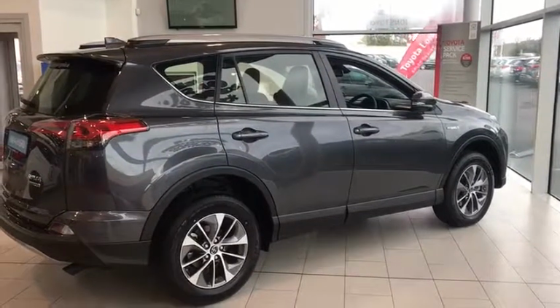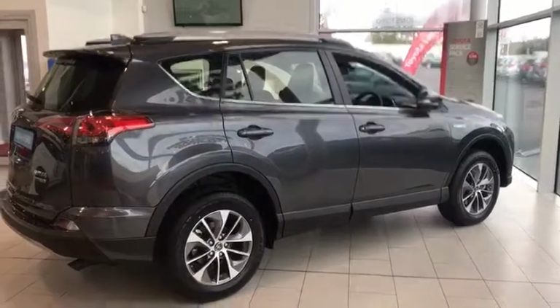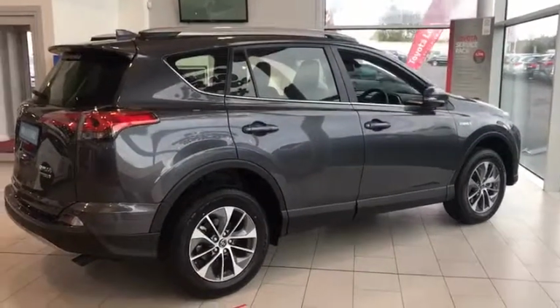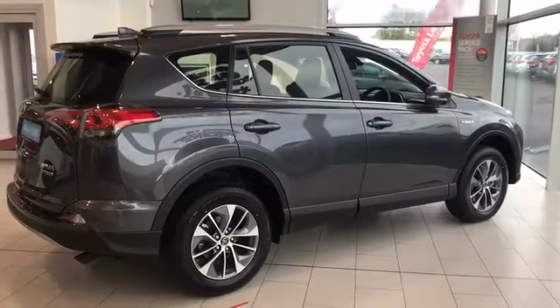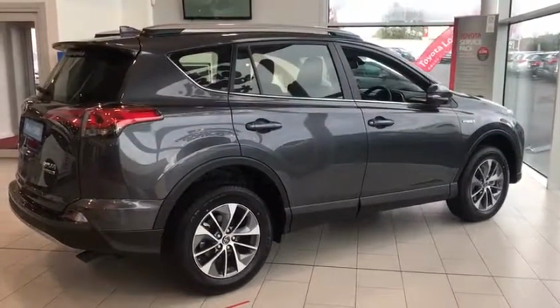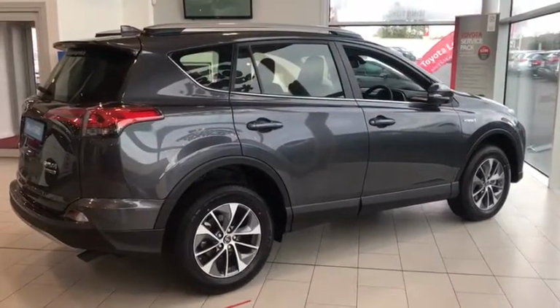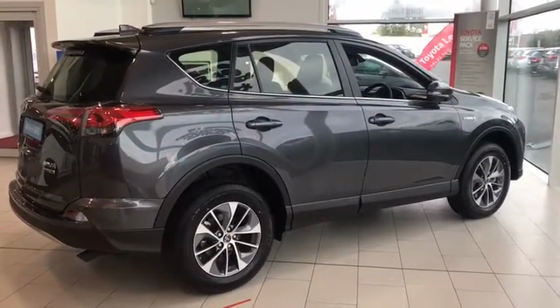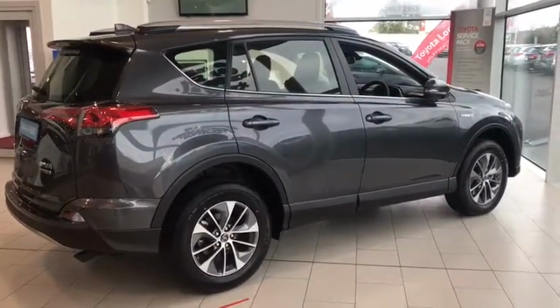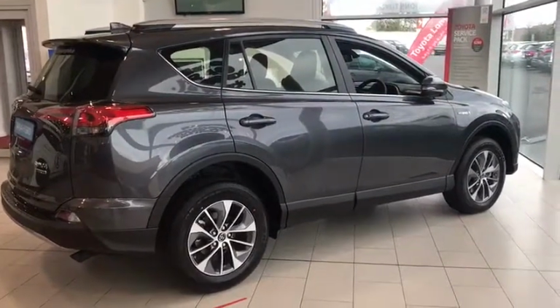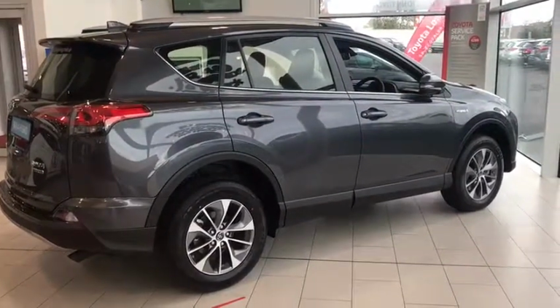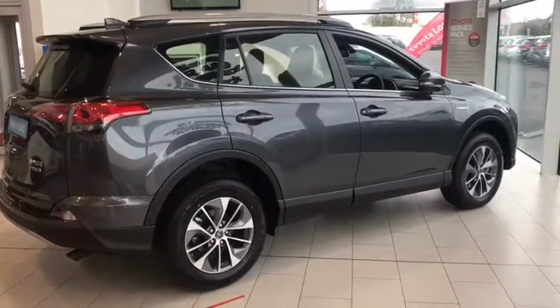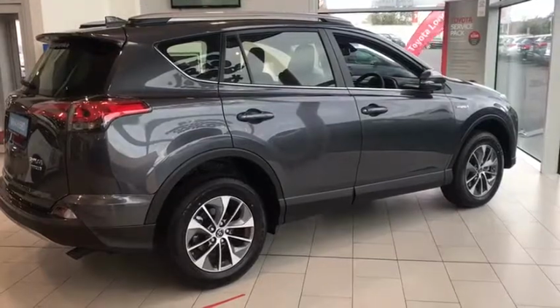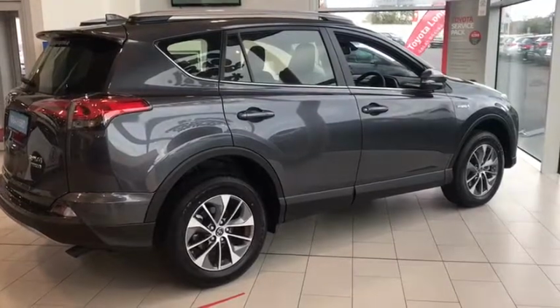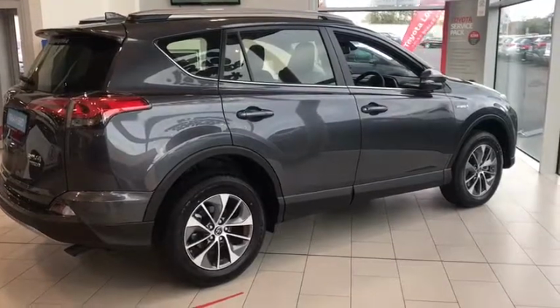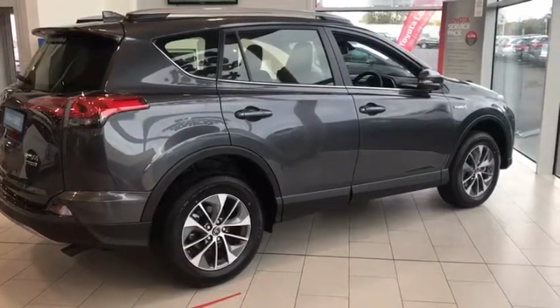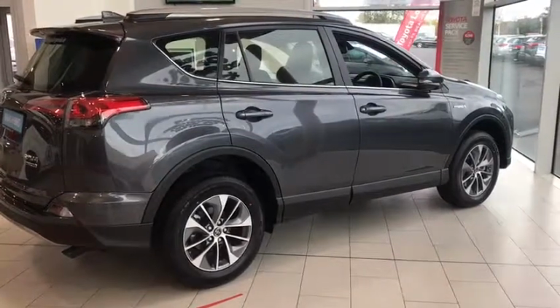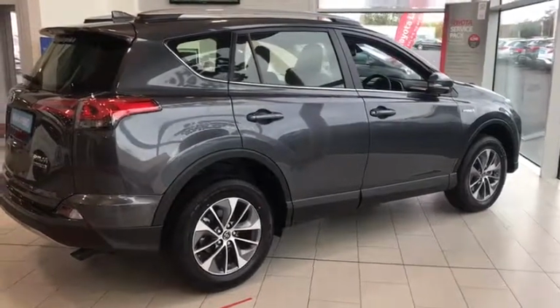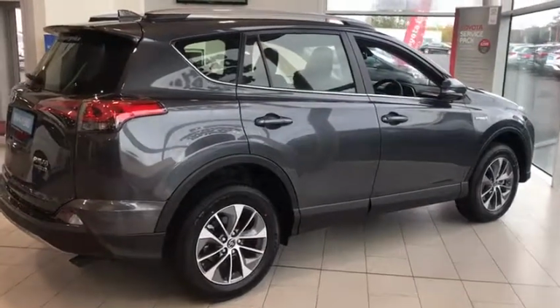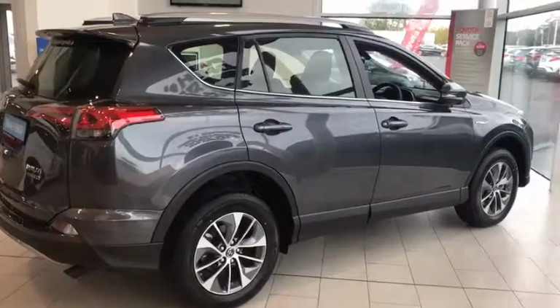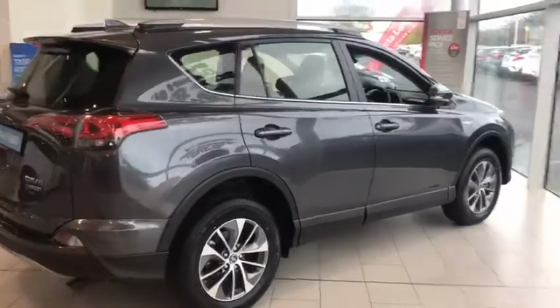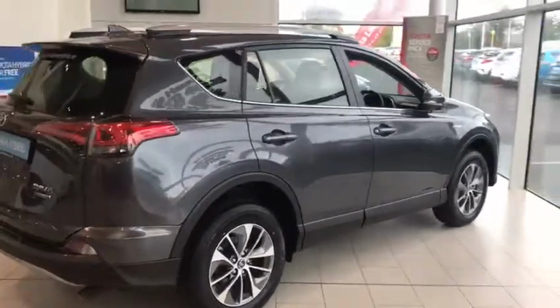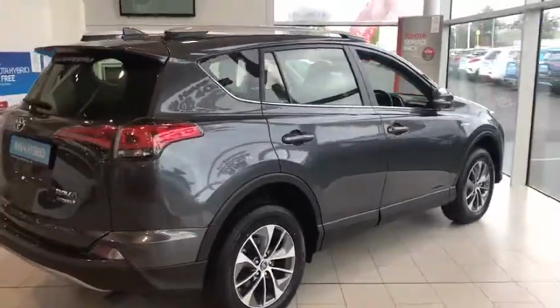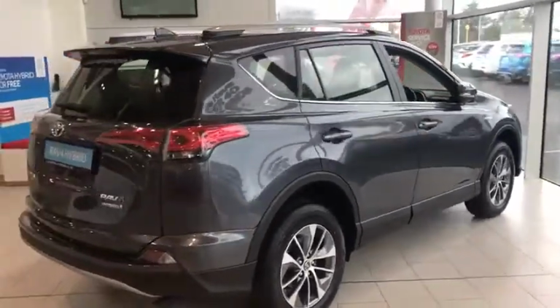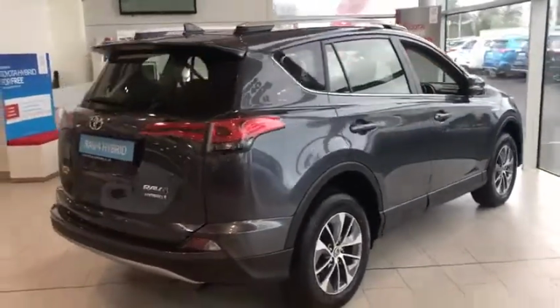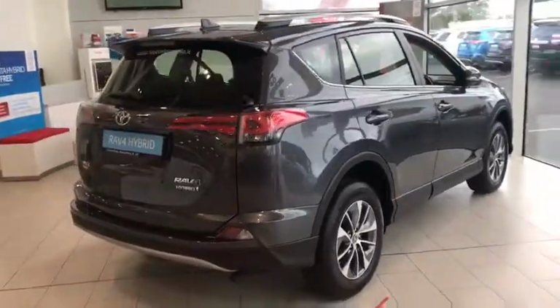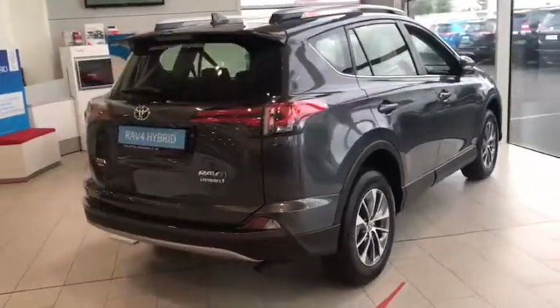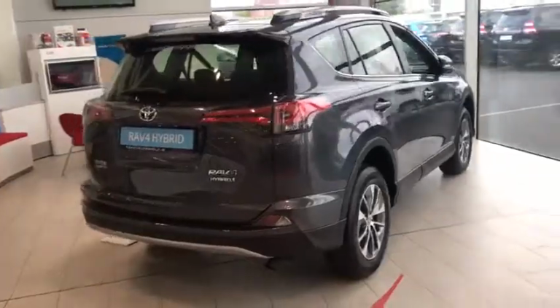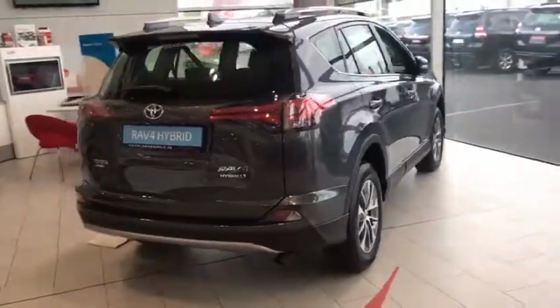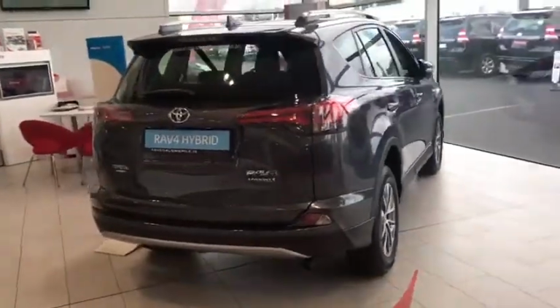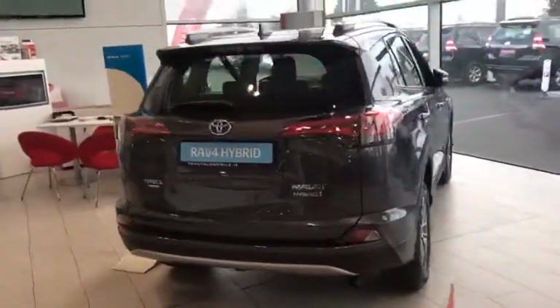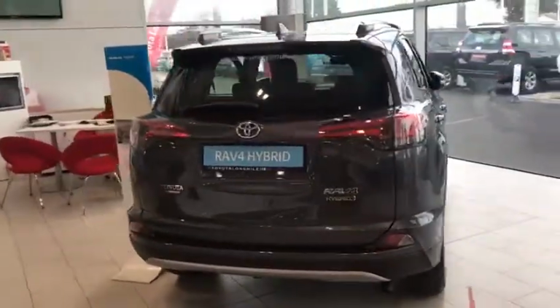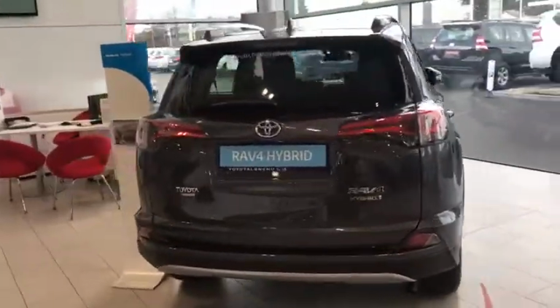Hi, here we have a 182 Toyota RAV4. This is a 2.5 hybrid automatic. This car has zero kilometers on it — as you can see it's in our showroom and hasn't left yet.